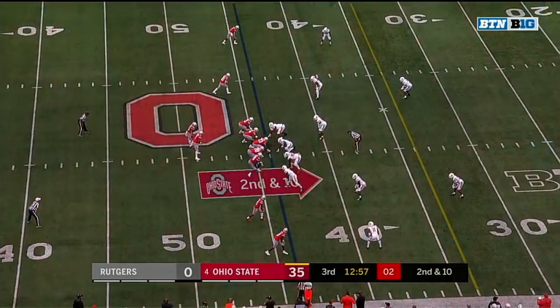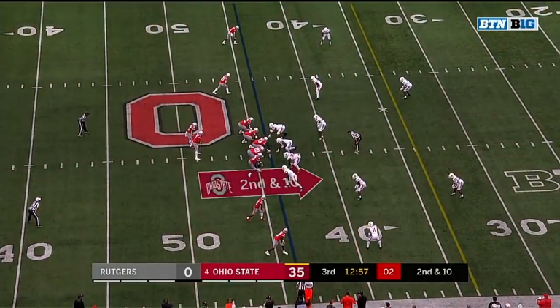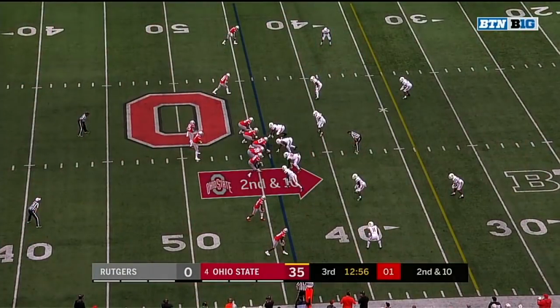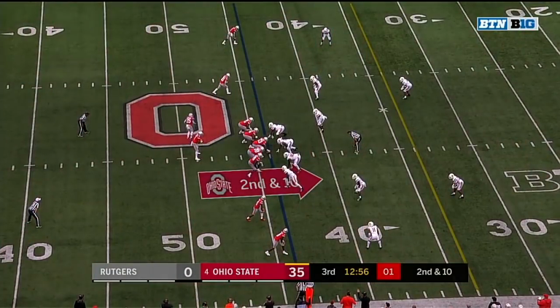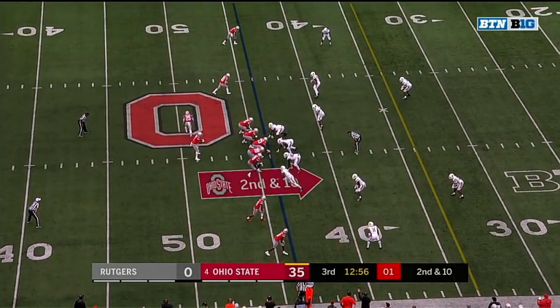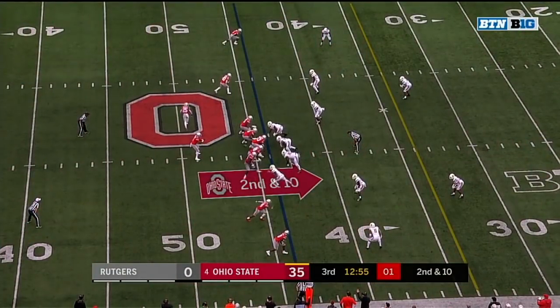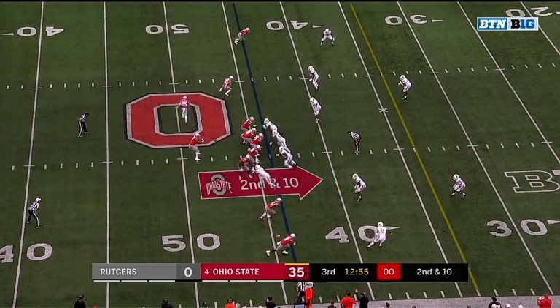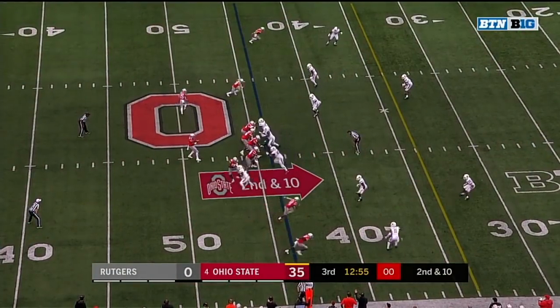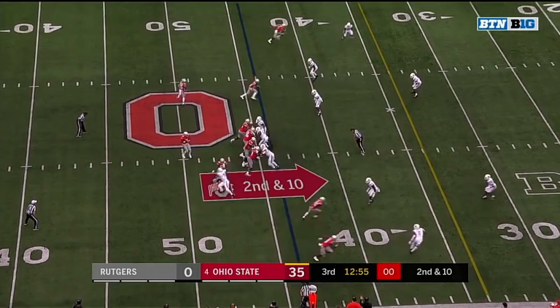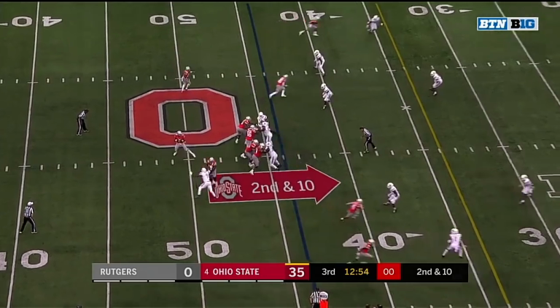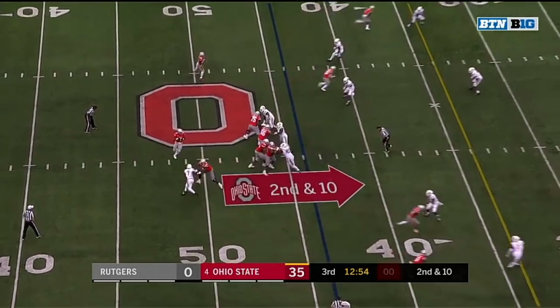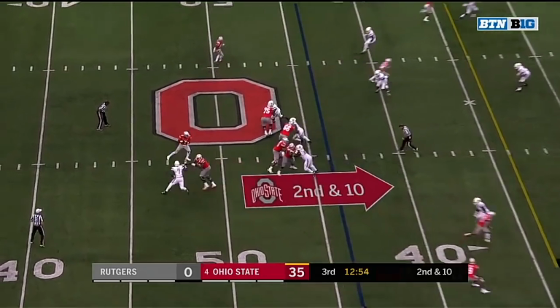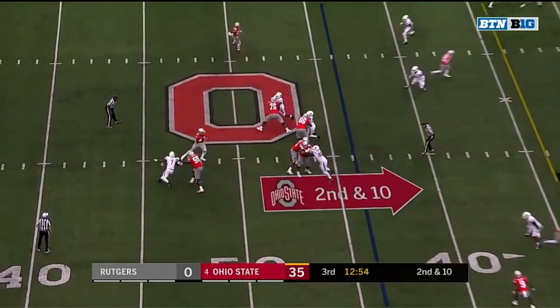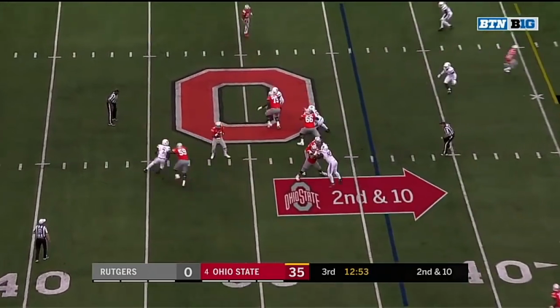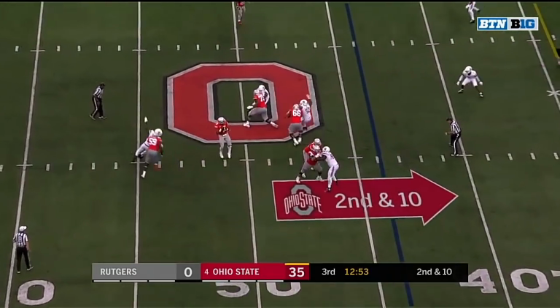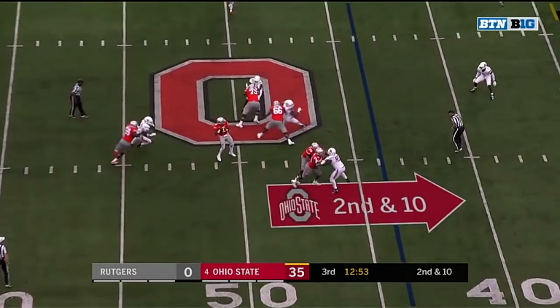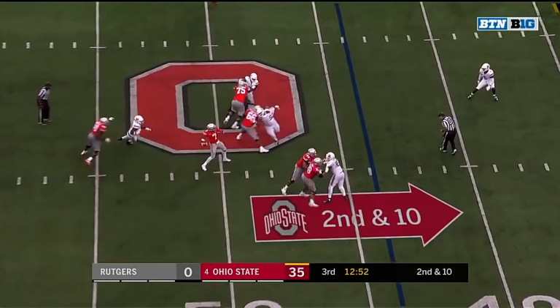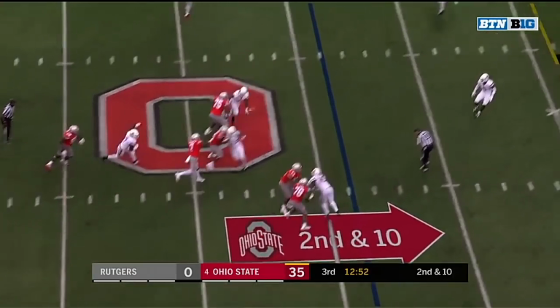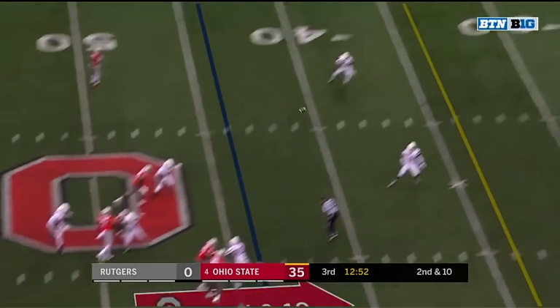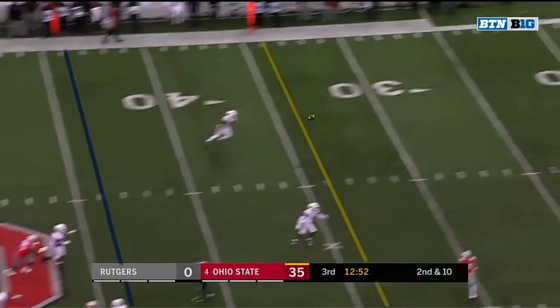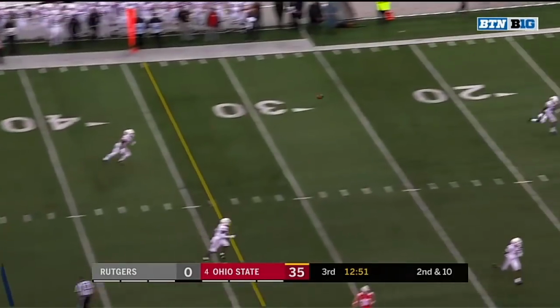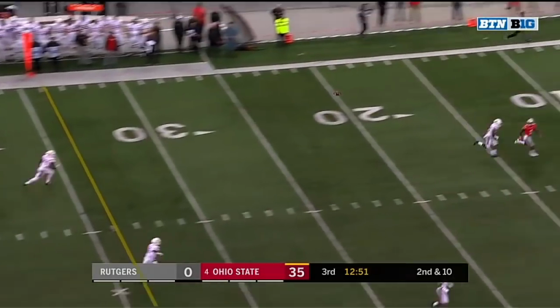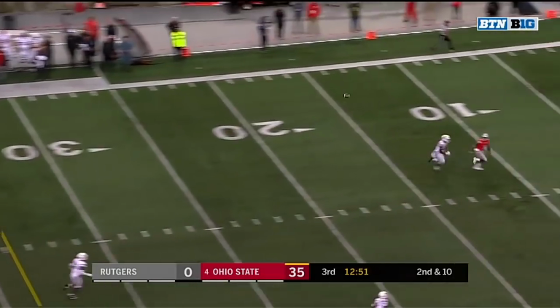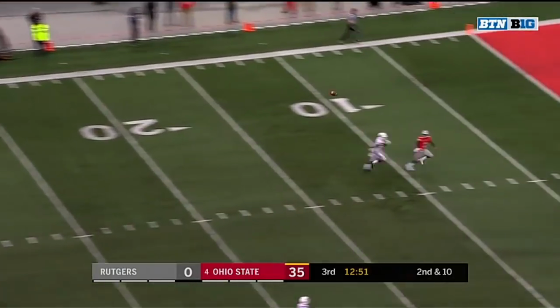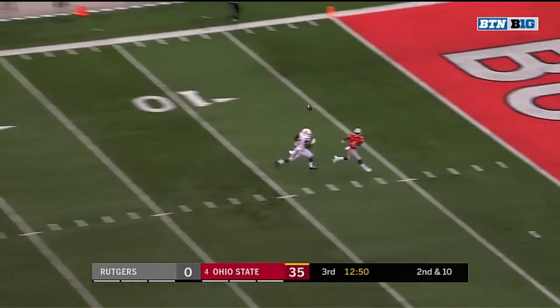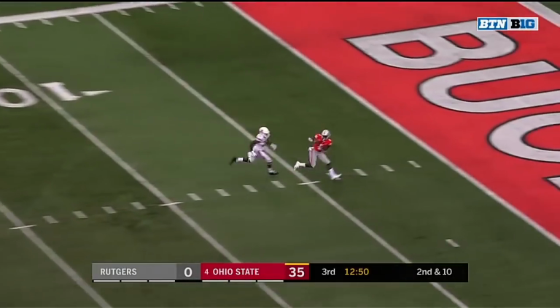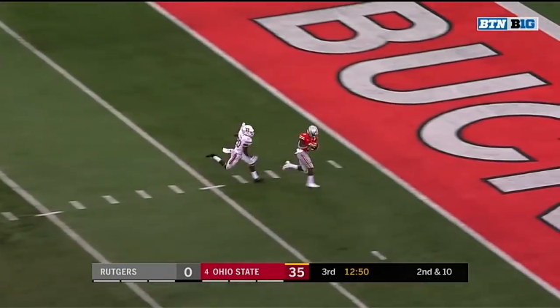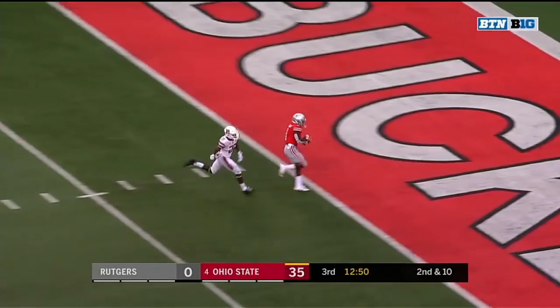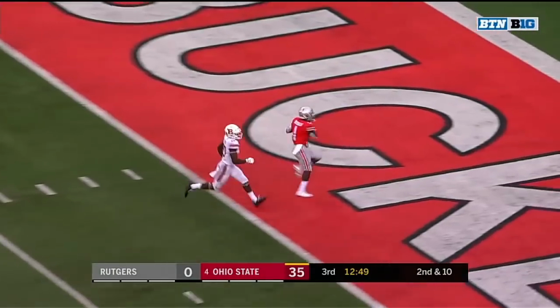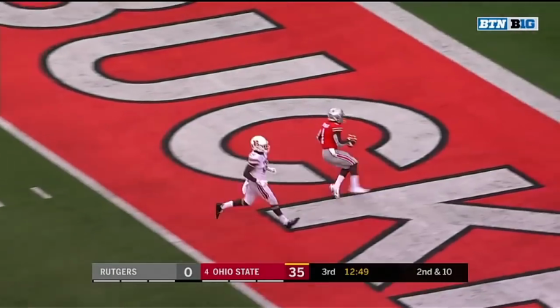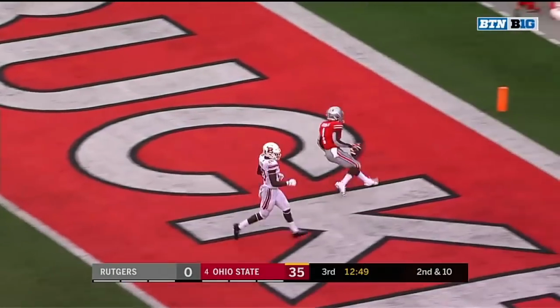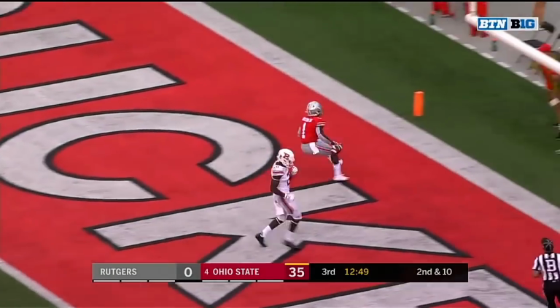This wasn't a good matchup for them. Second and ten. Haskins with time again. Open is Dixon. Caught and touchdown!